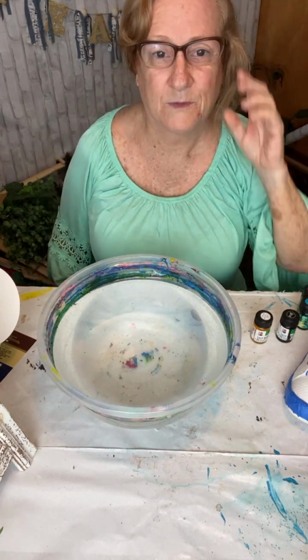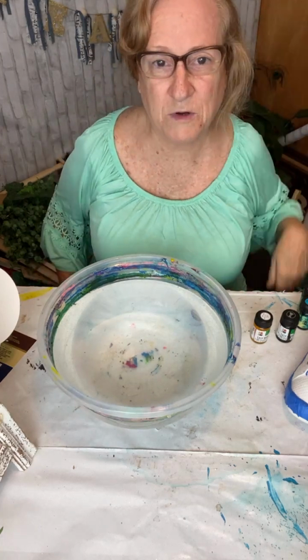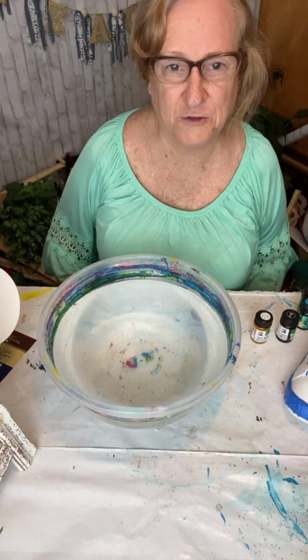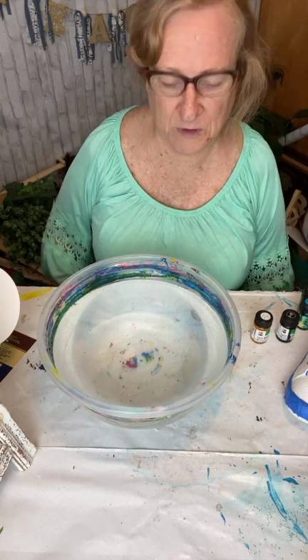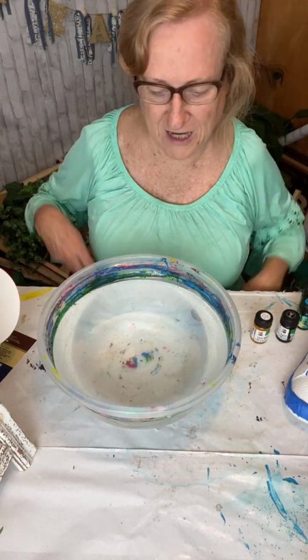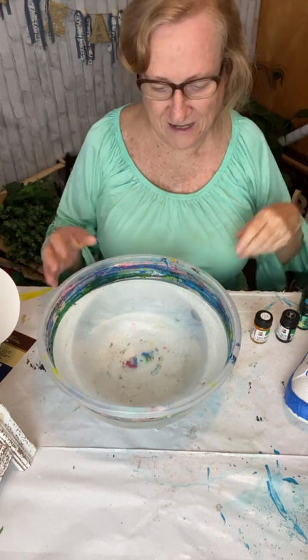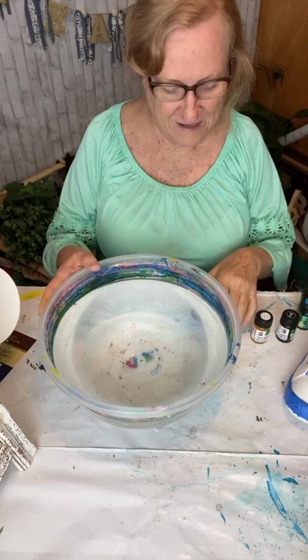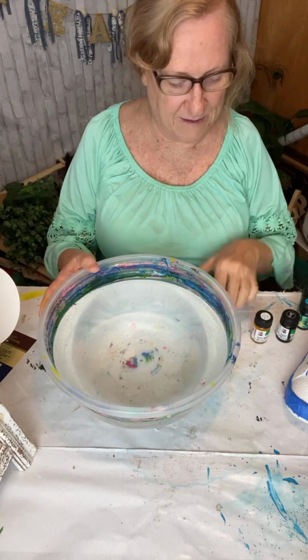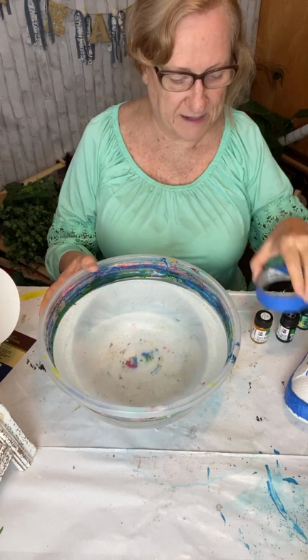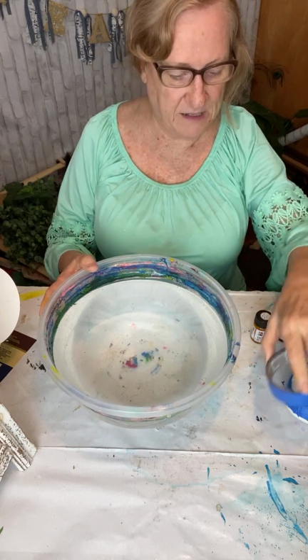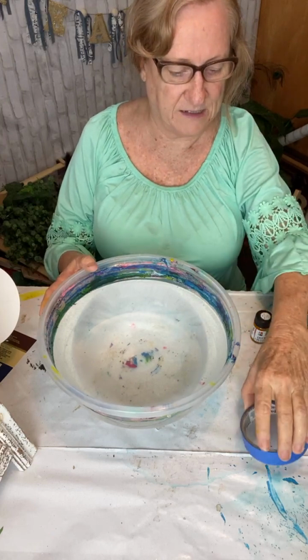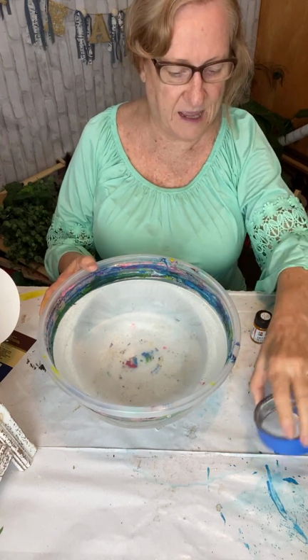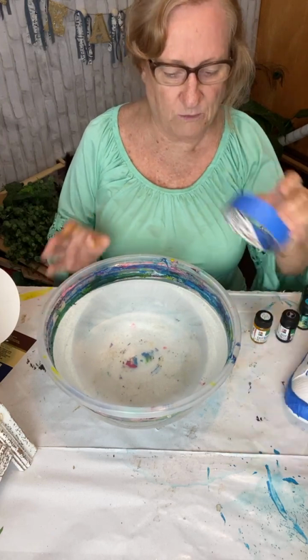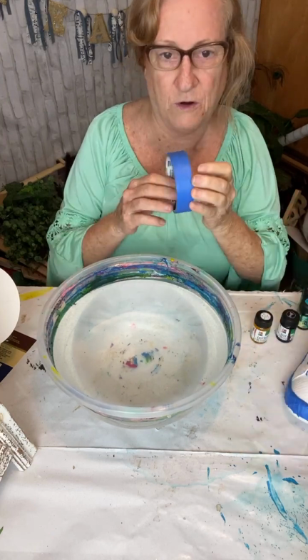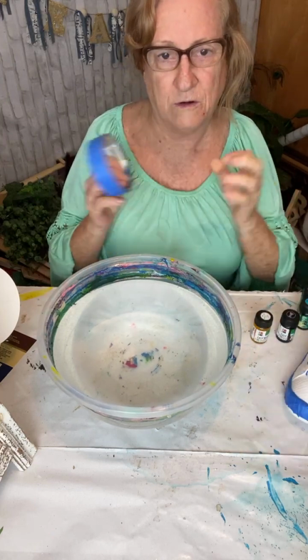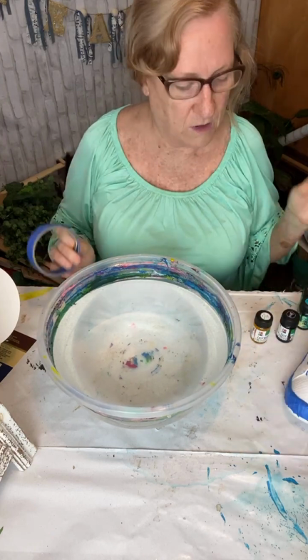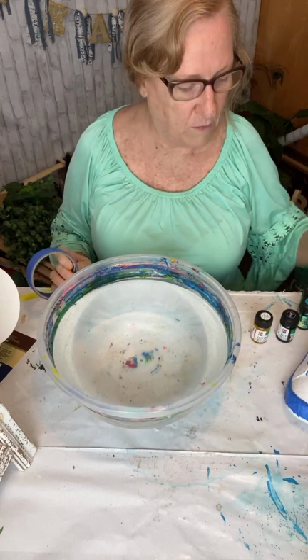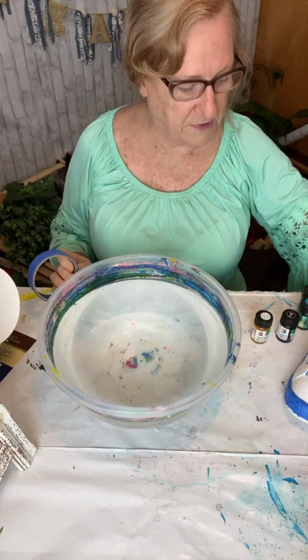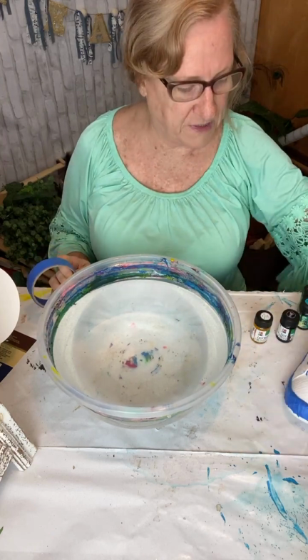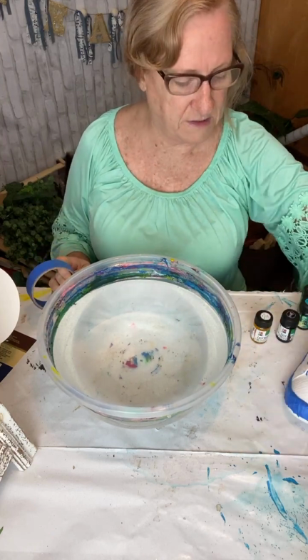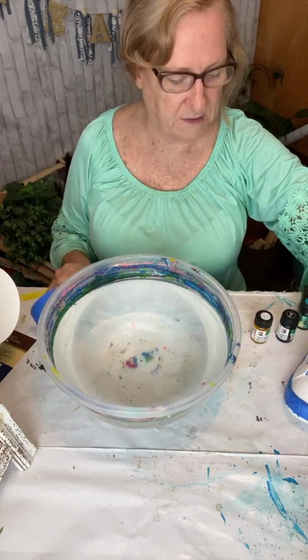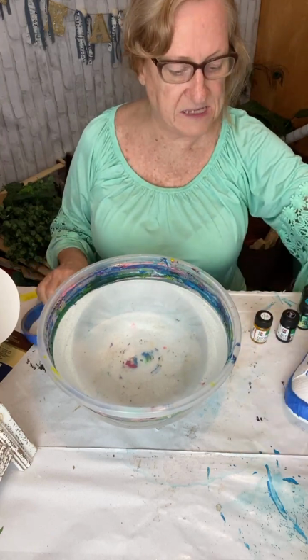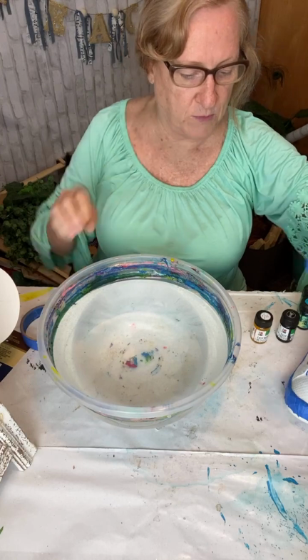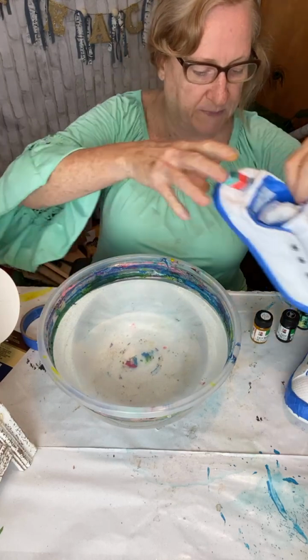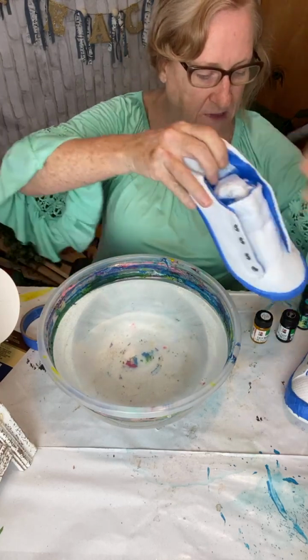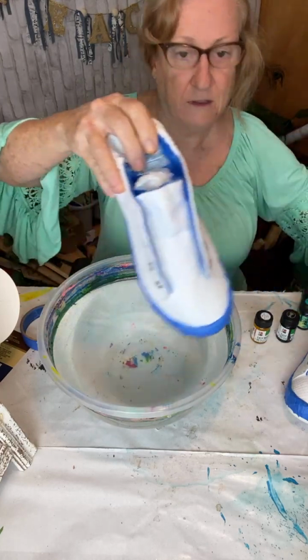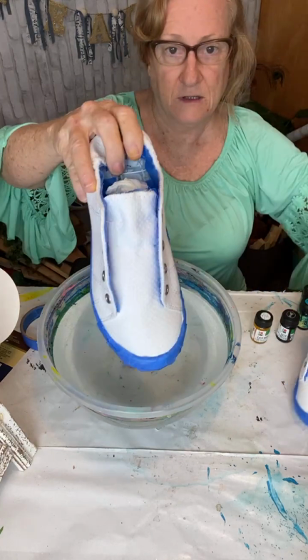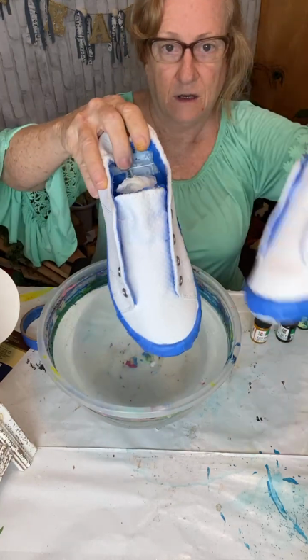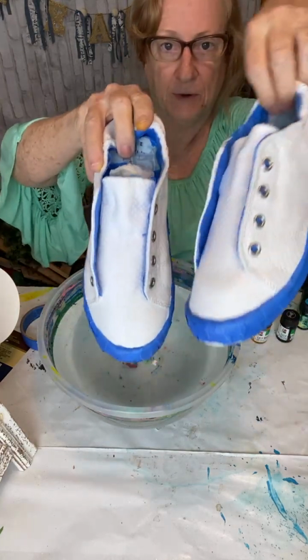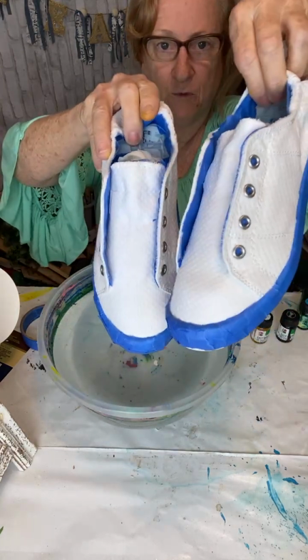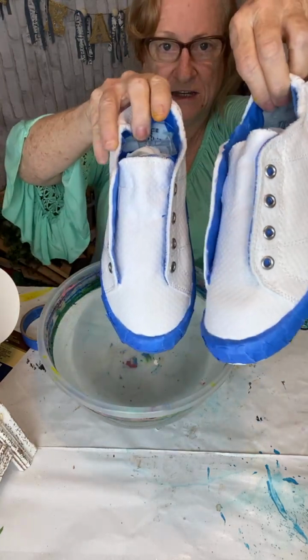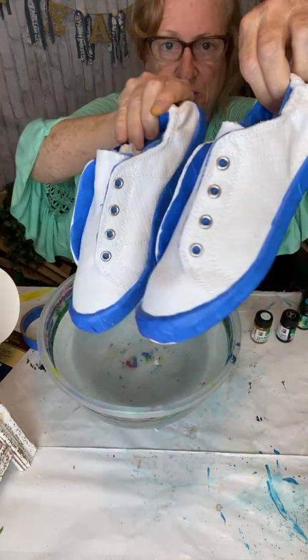Welcome to Drift, Wood, and Shine. I'm Debbie and today we are marble dipping — easy marble dipping — a pair of white tennis shoes.